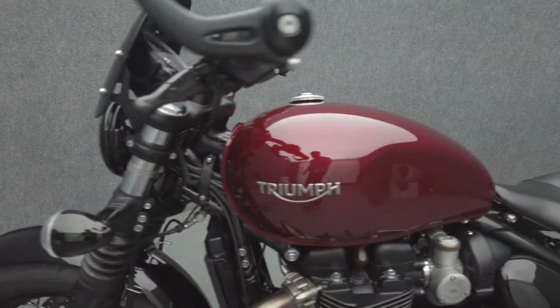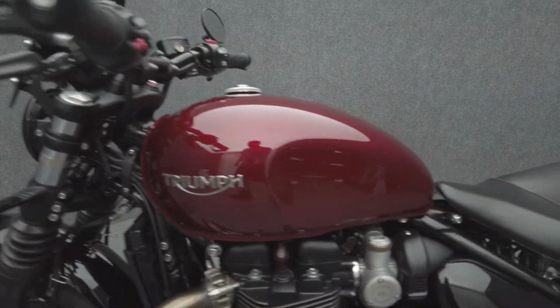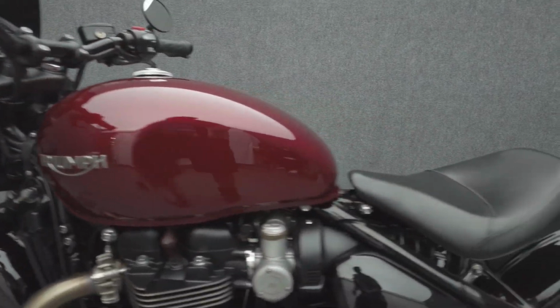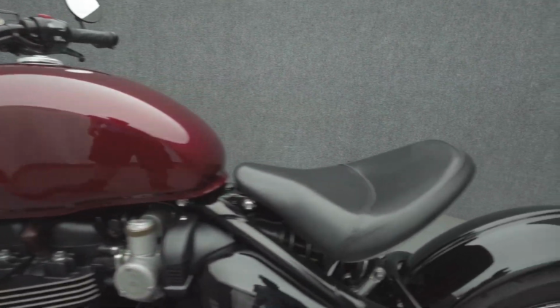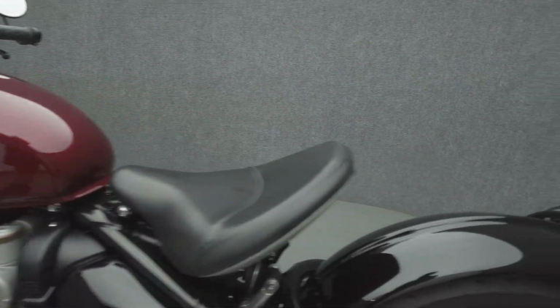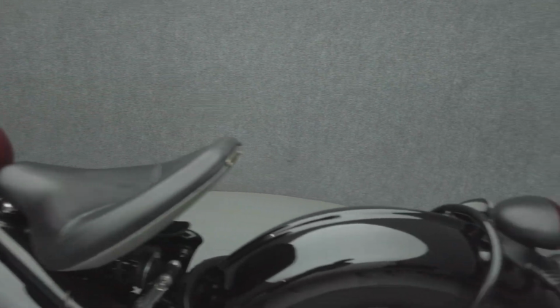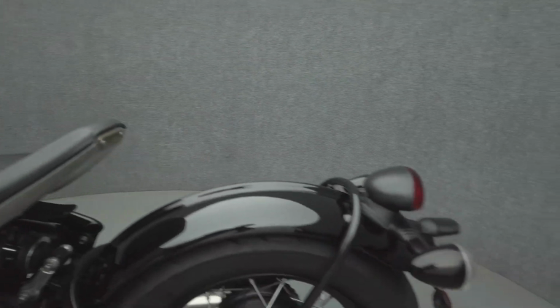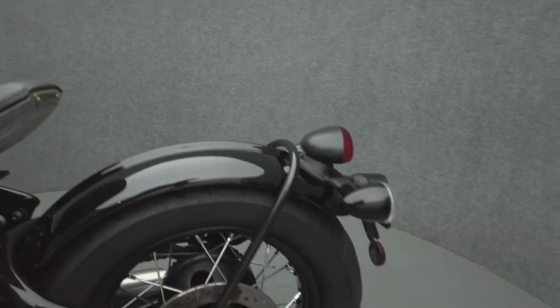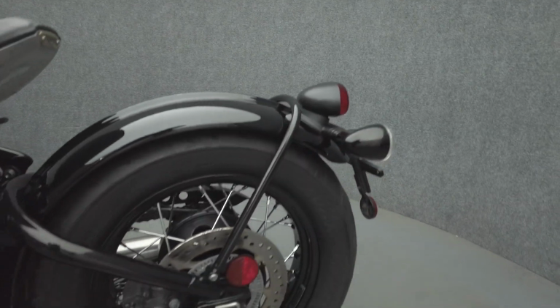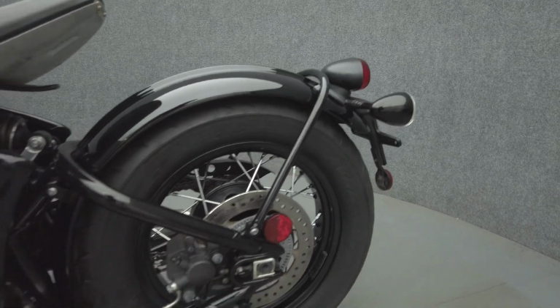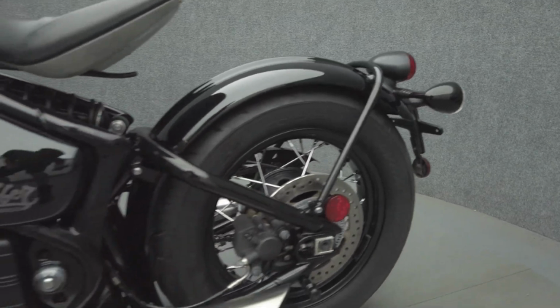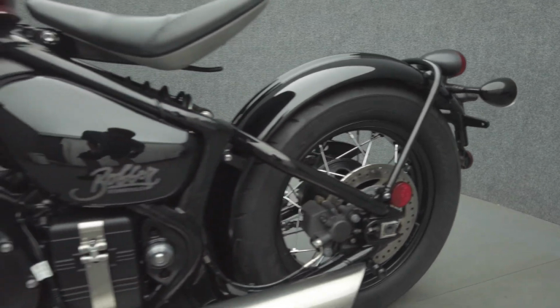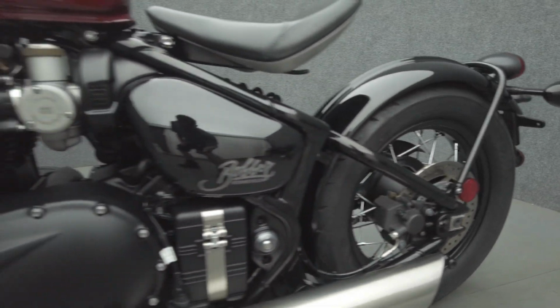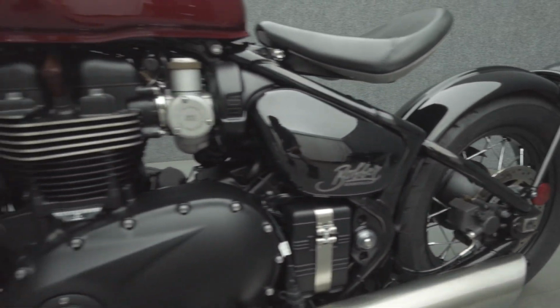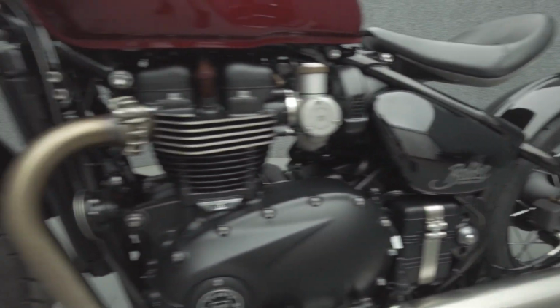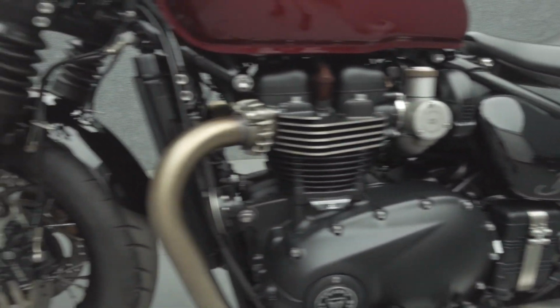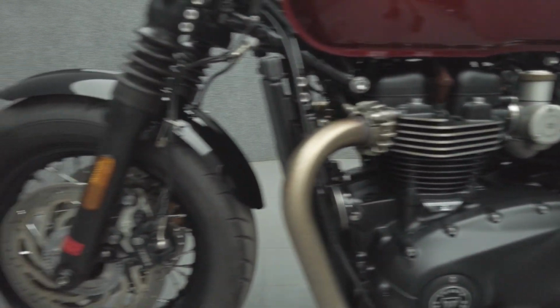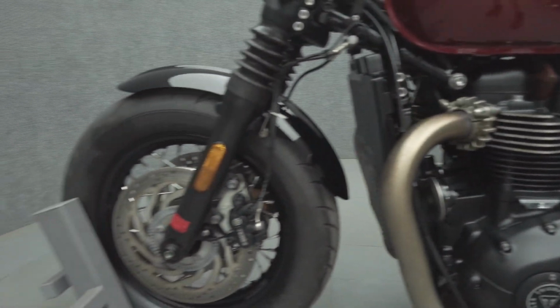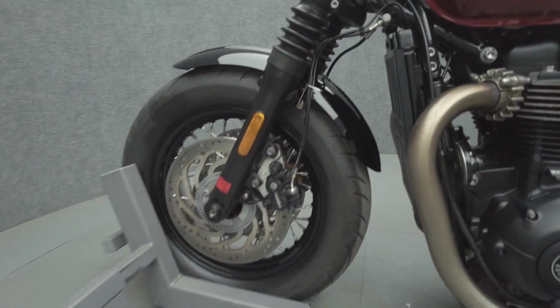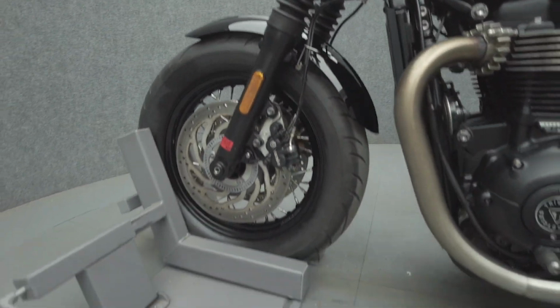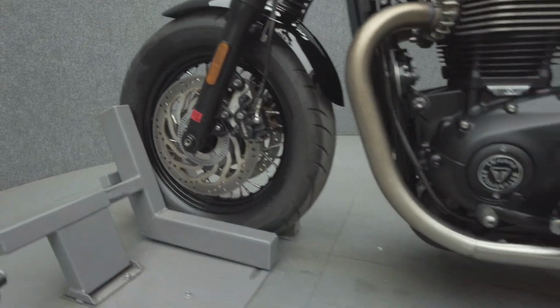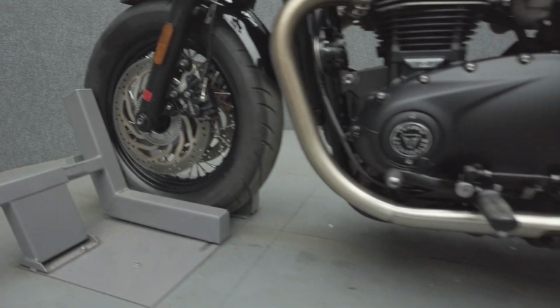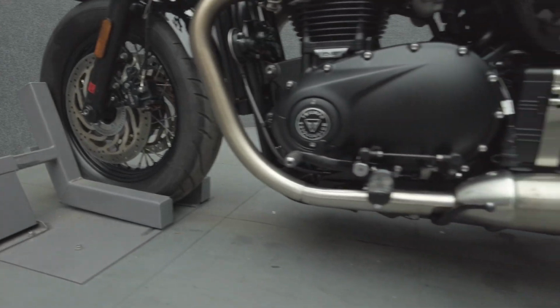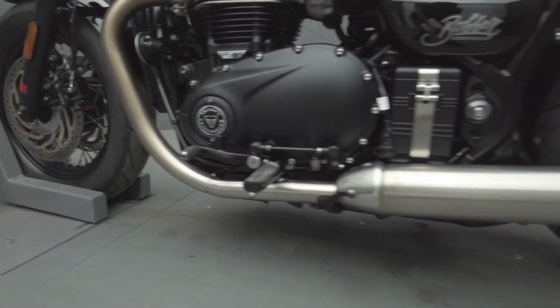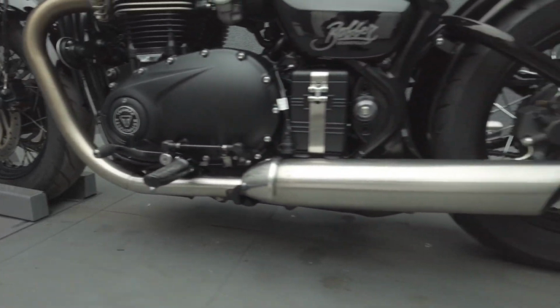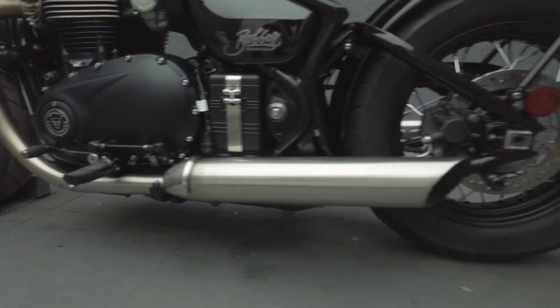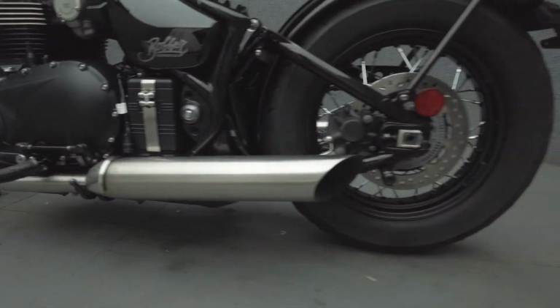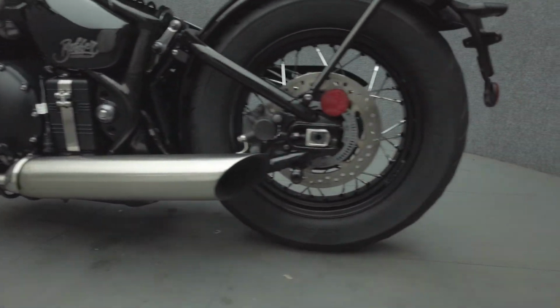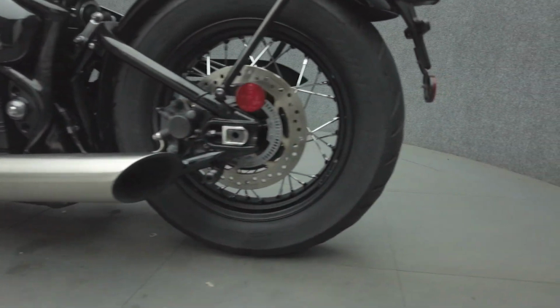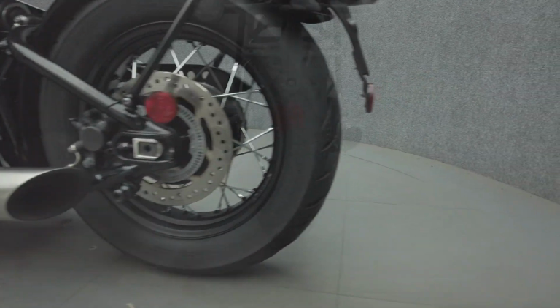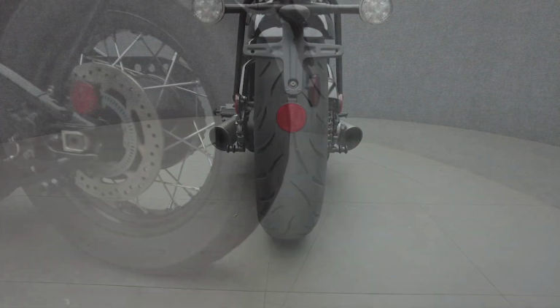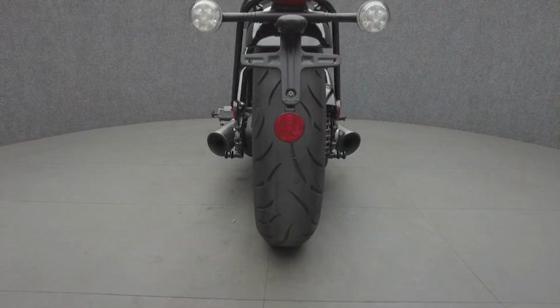To see everything we know about this vehicle, including full mechanical and cosmetic condition reports, the service repair order, high resolution photos, and more, please visit the listing on our website. We have also purchased the Cycle Checks vehicle history report; you can view this report by clicking the link on the right side of the video.